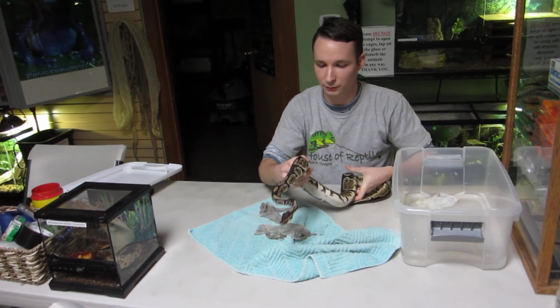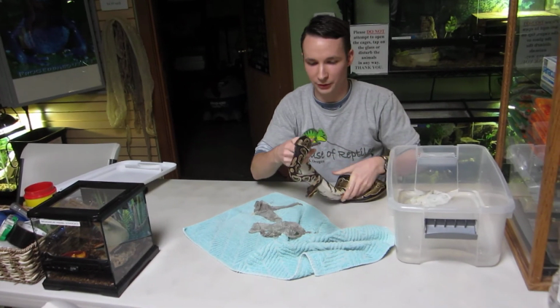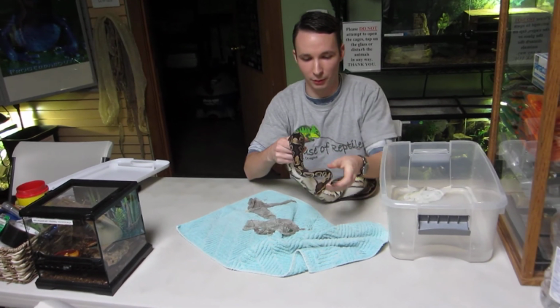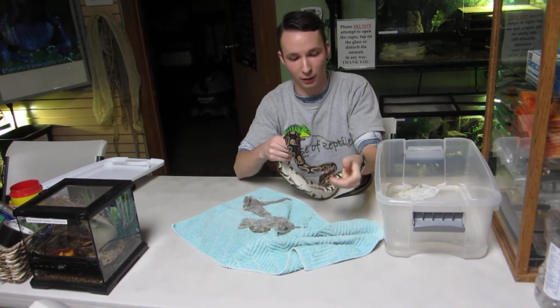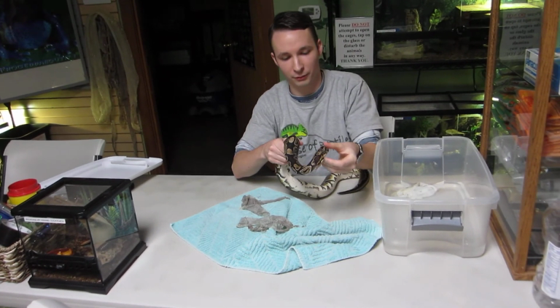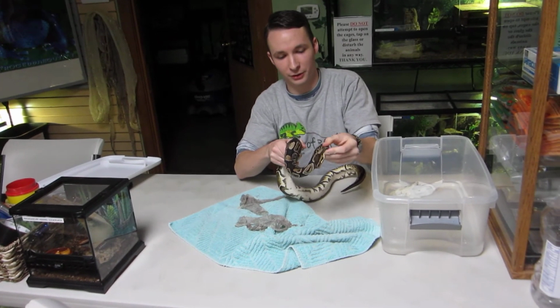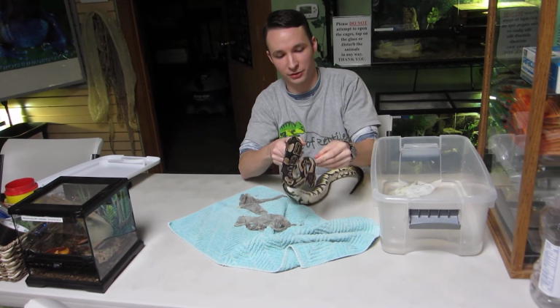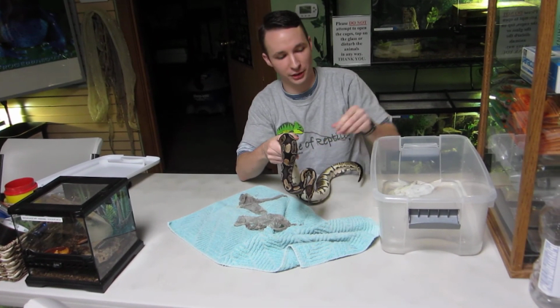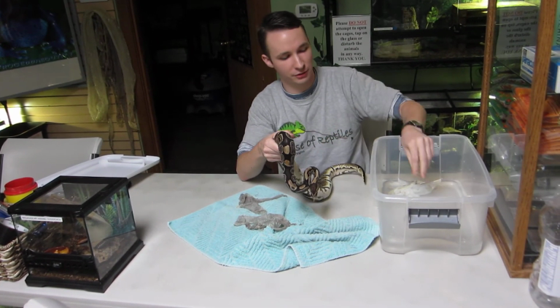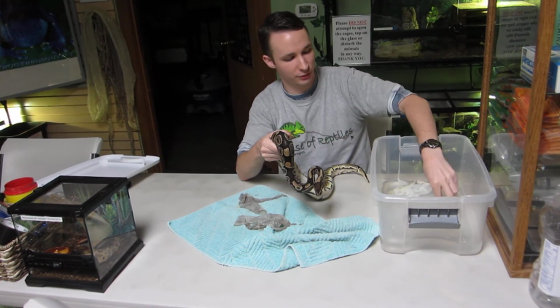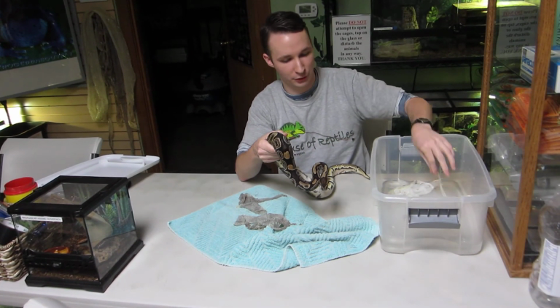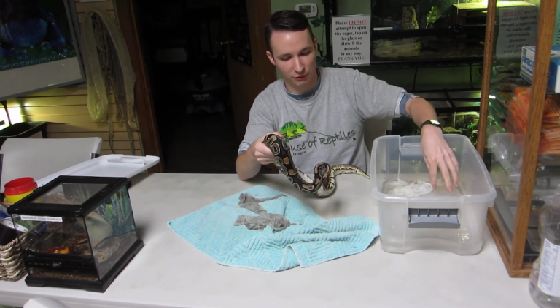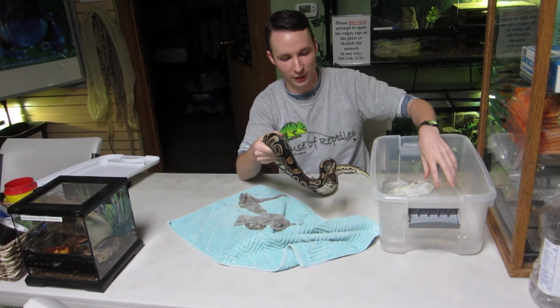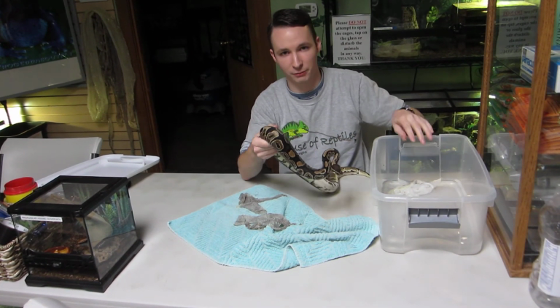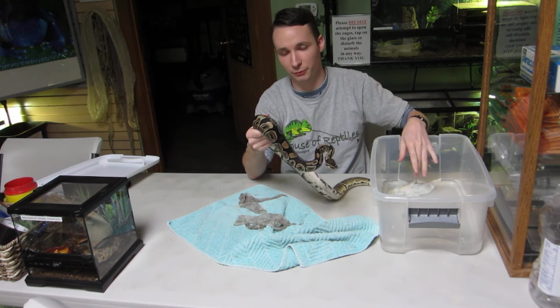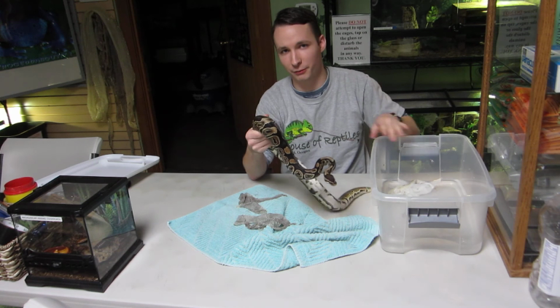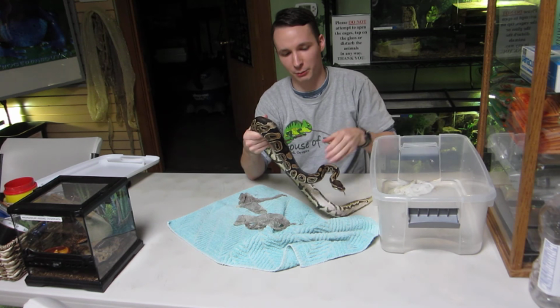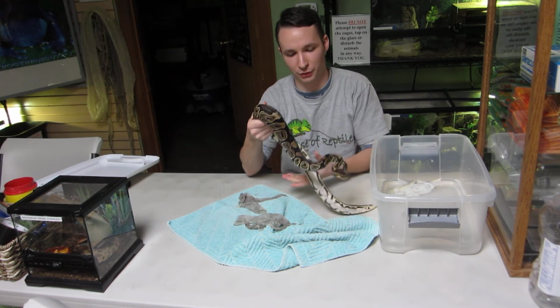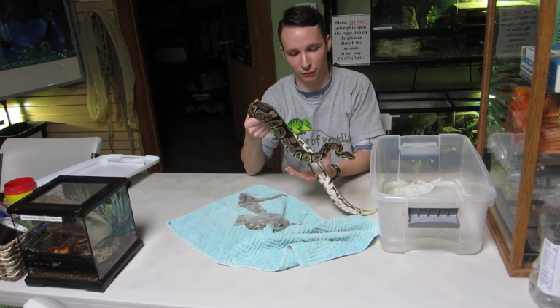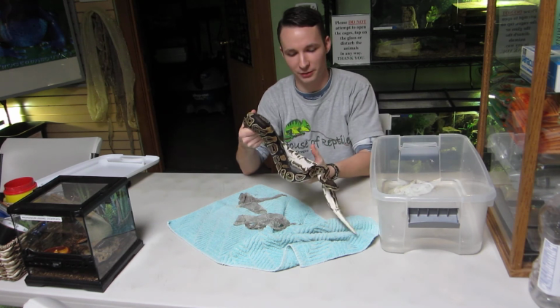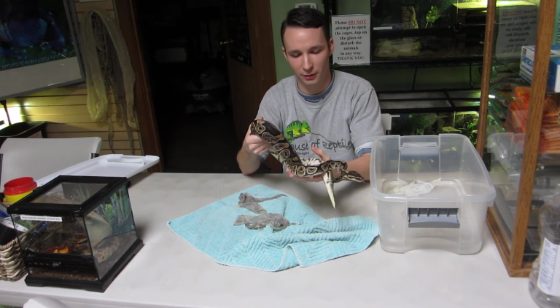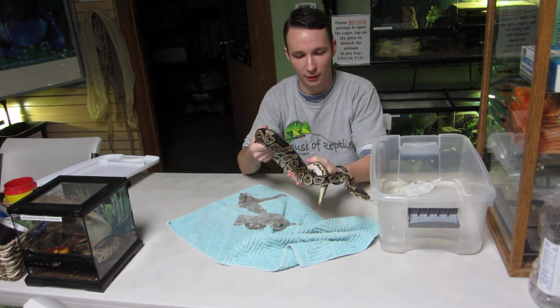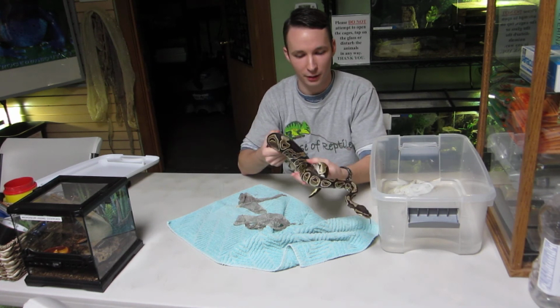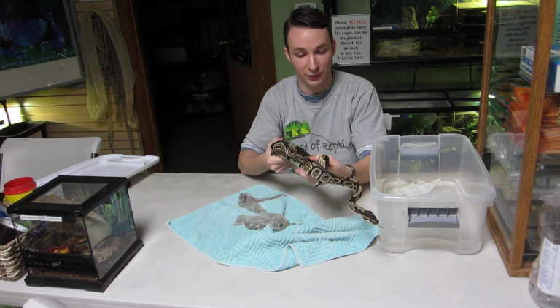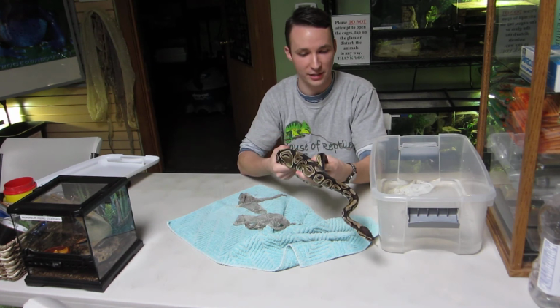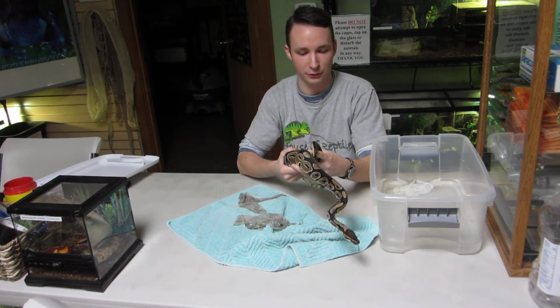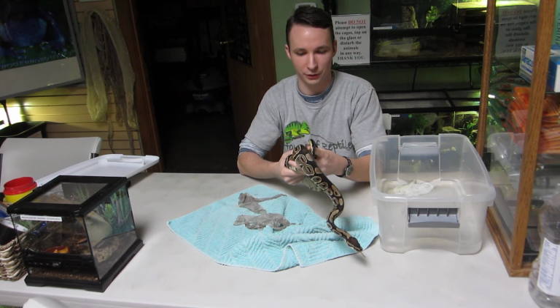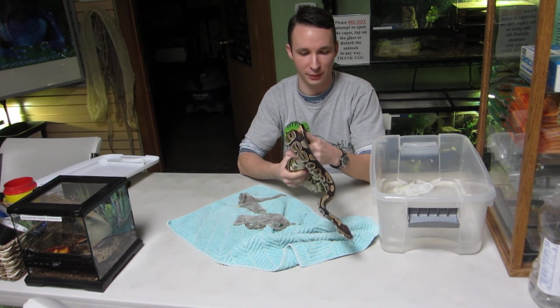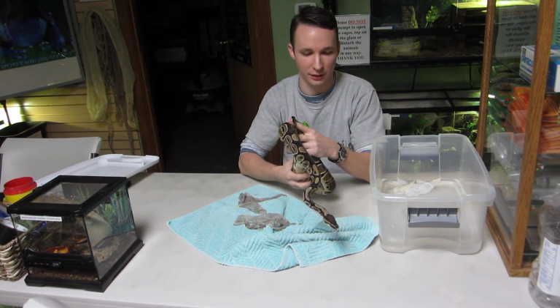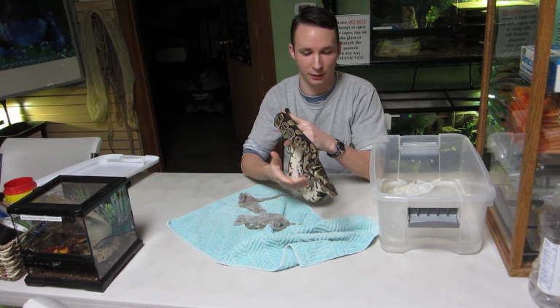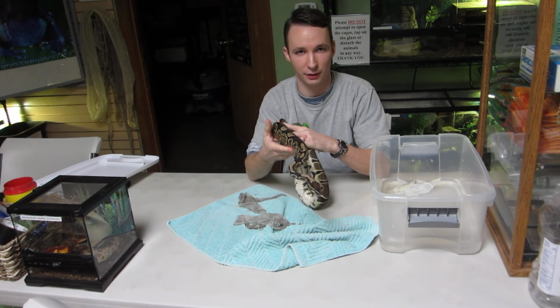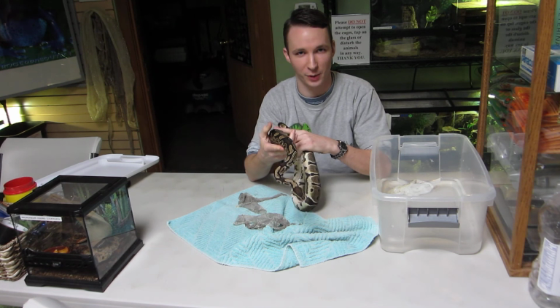We do offer this shed assistance for a small fee, as well as for free for animals purchased from us. But that's how you shed your pet snake. Thanks for watching.